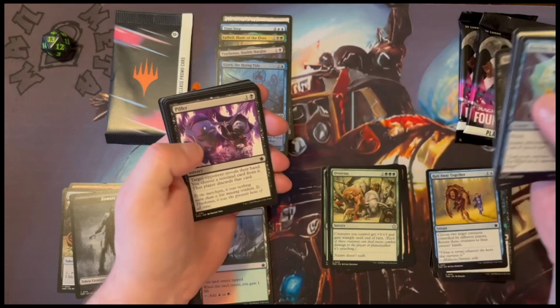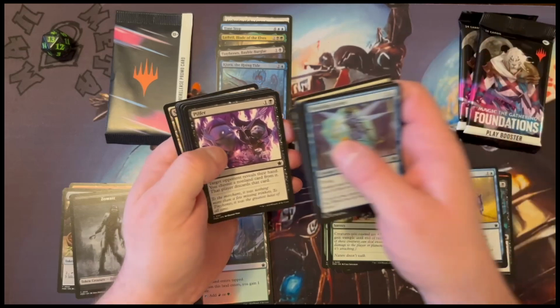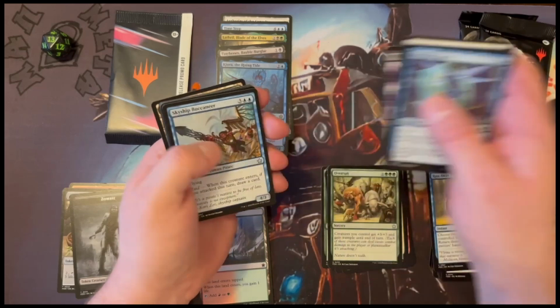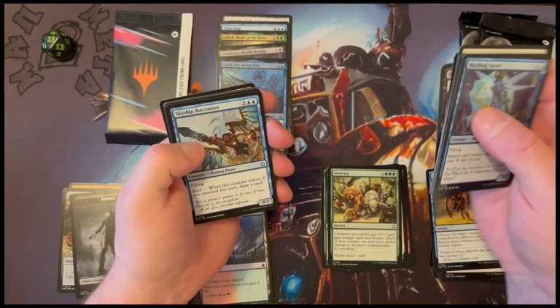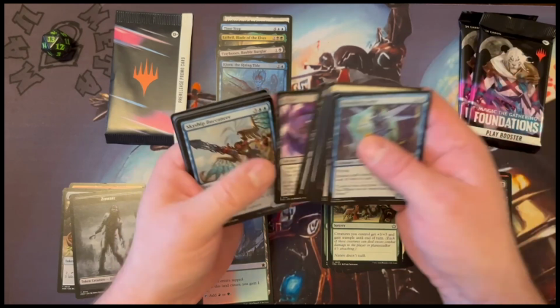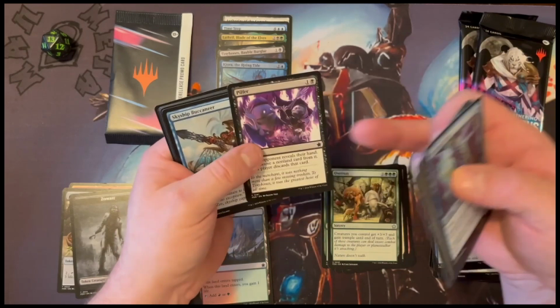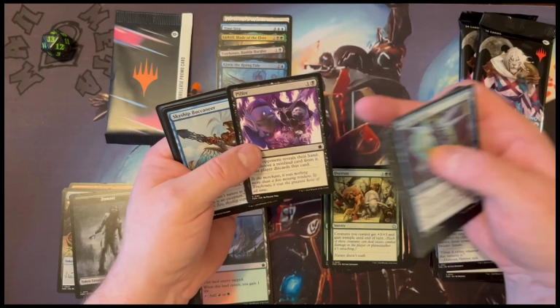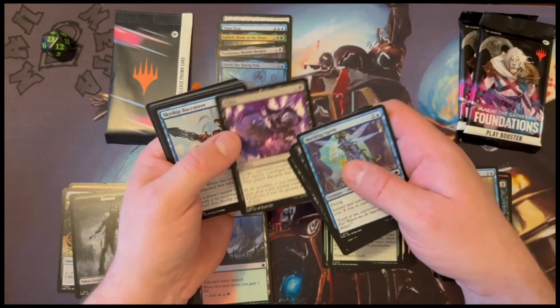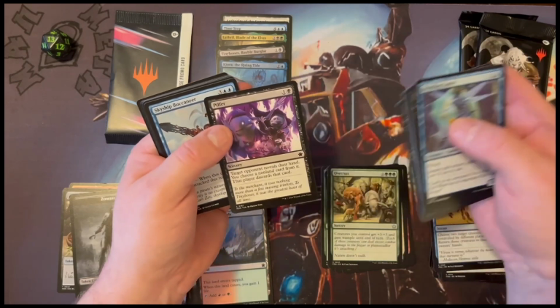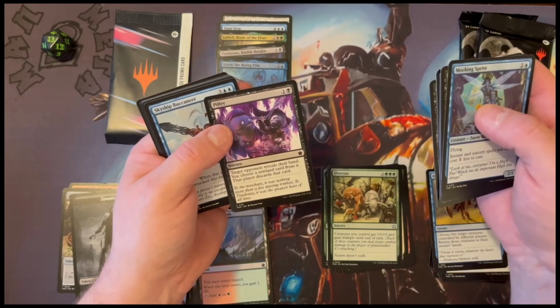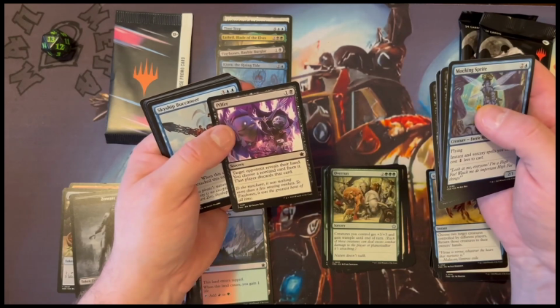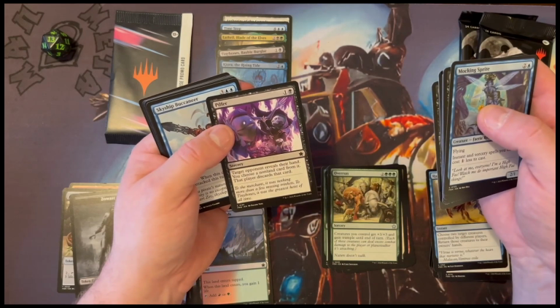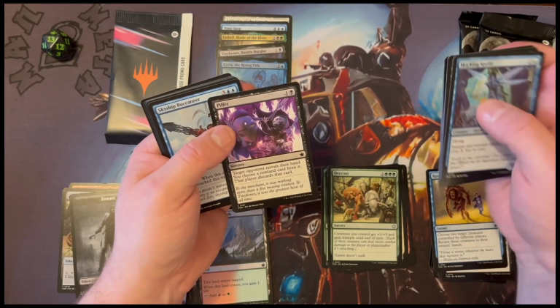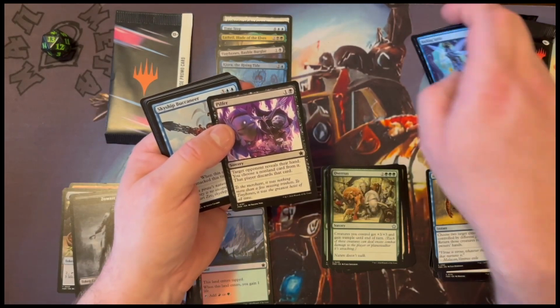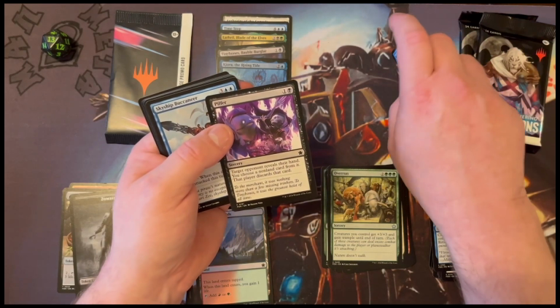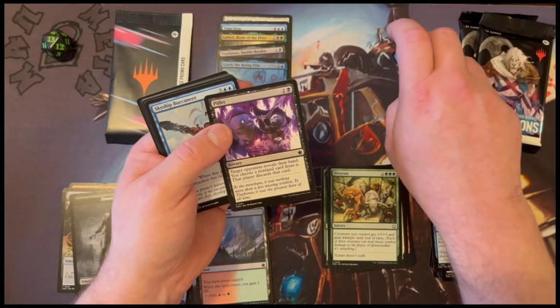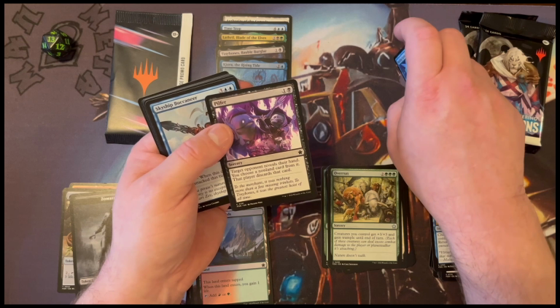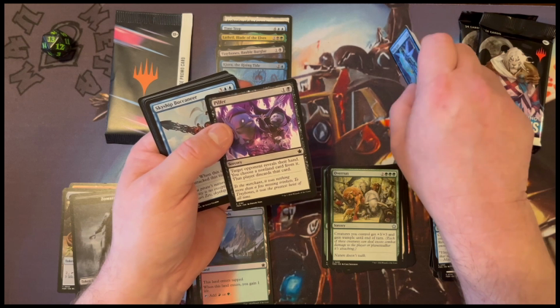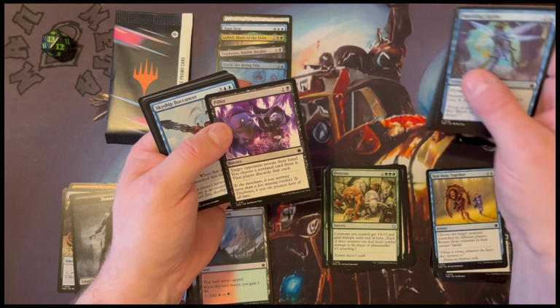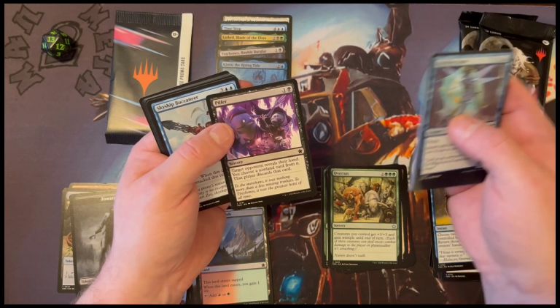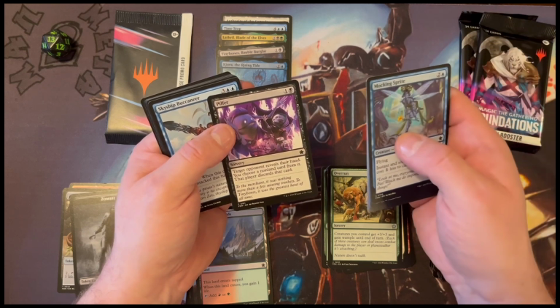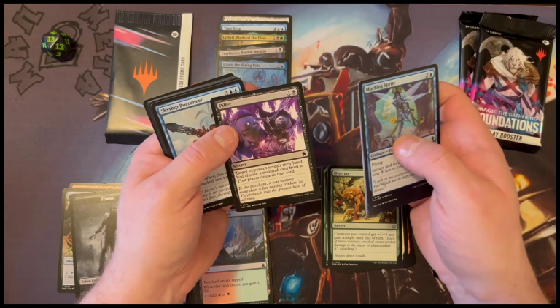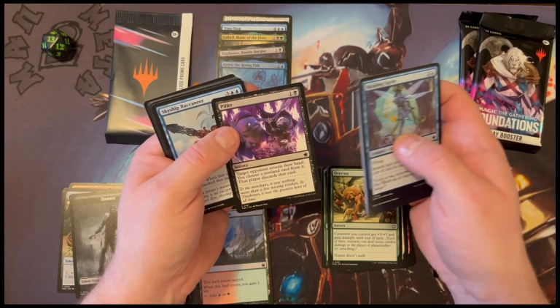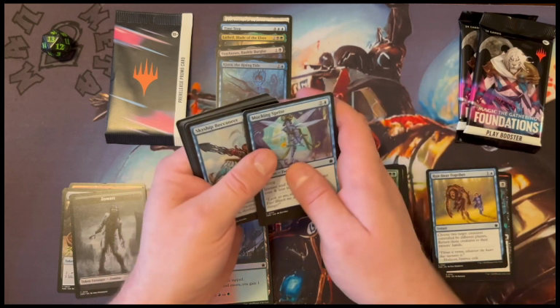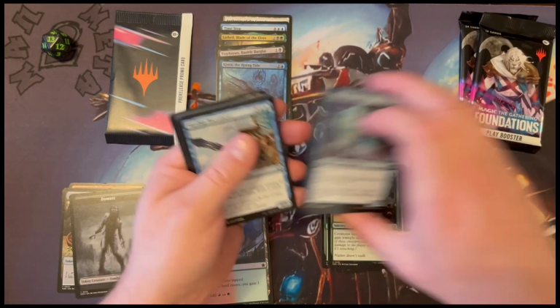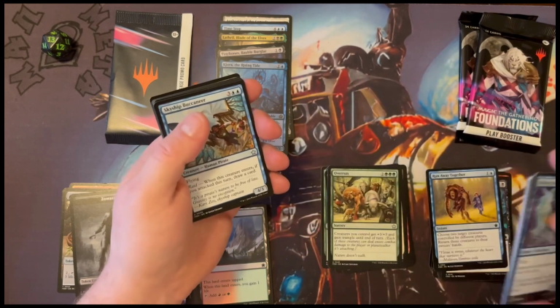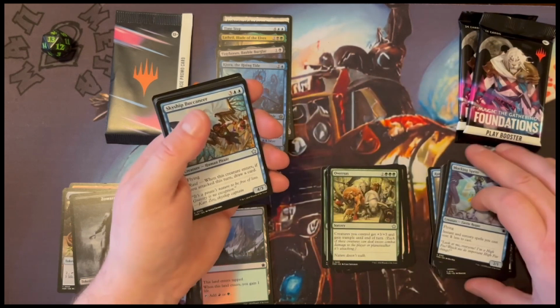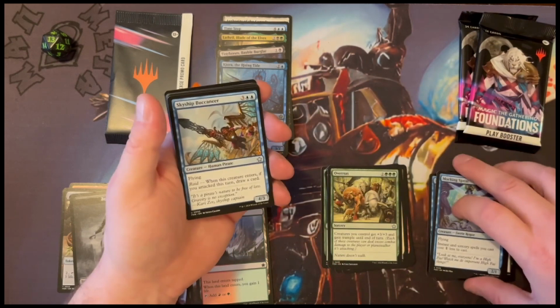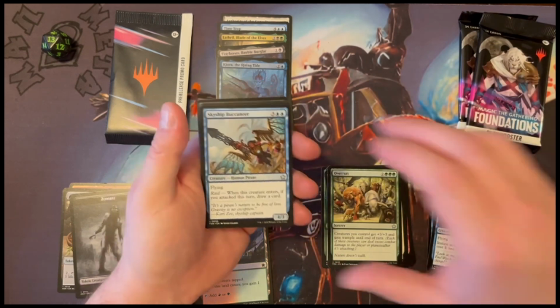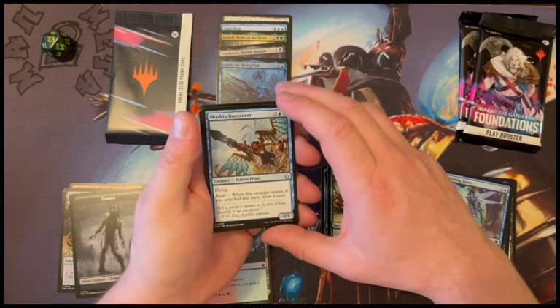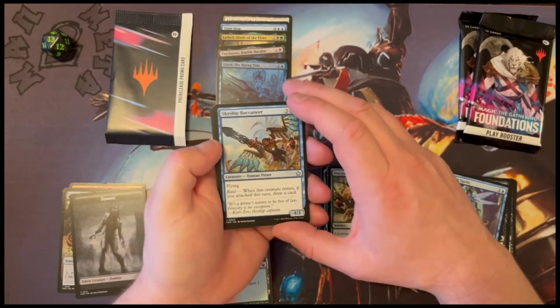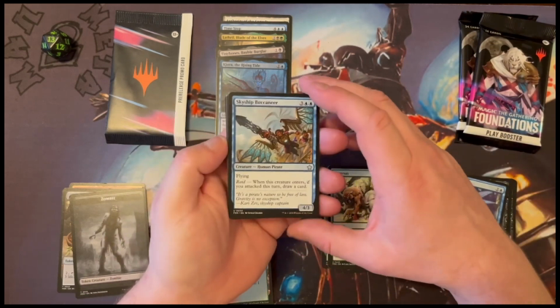Commons. Oh, Pilfer. This card's pretty fair. Target opponent reveals their hand. You choose a non-land card from it. That player discards that card. Sad face. Had that played against me yesterday.